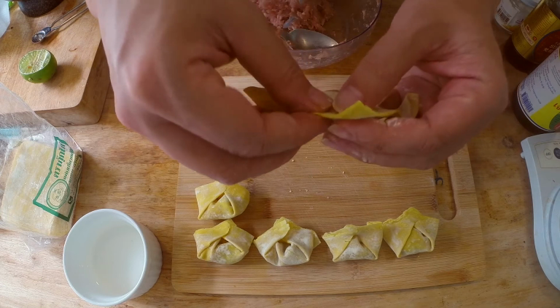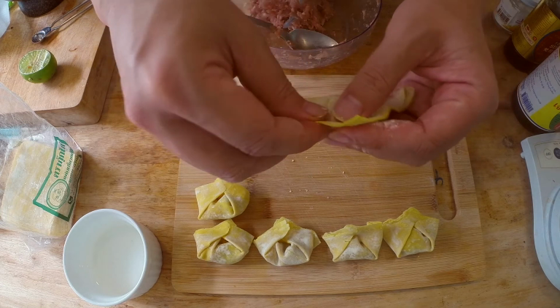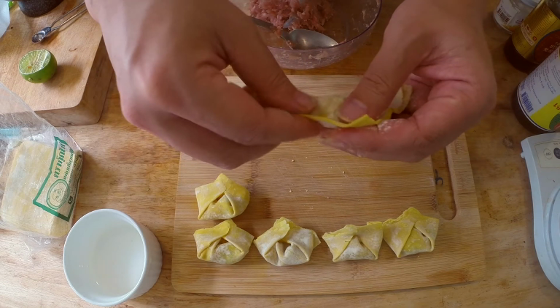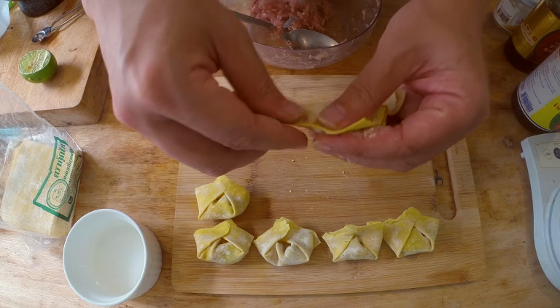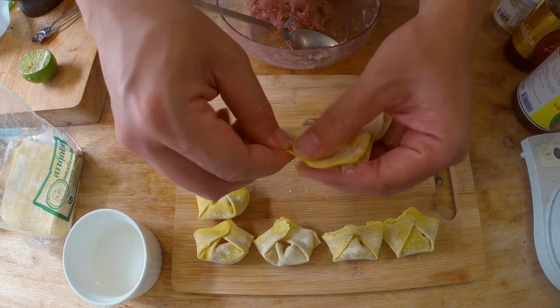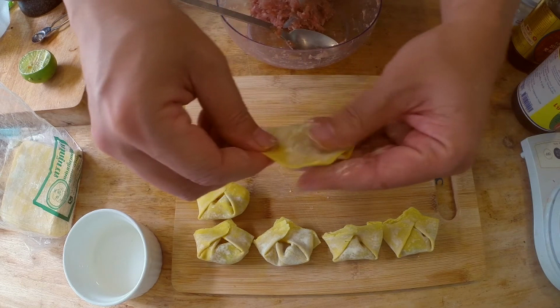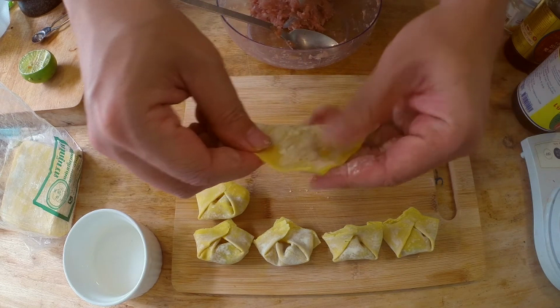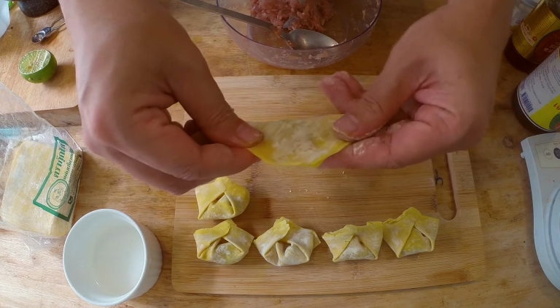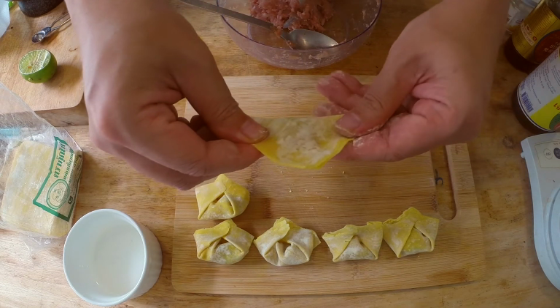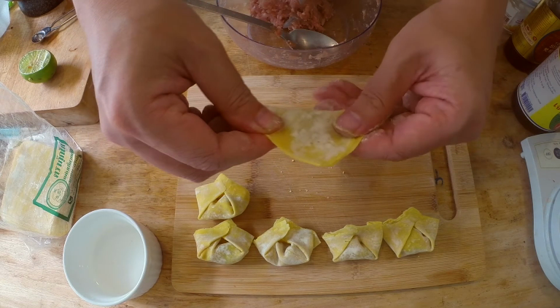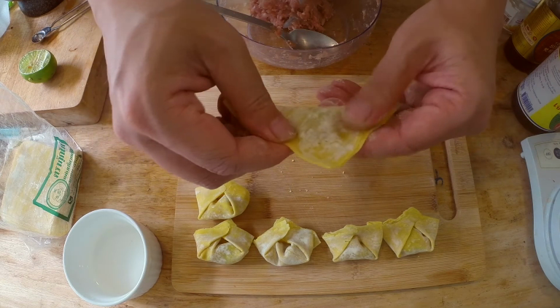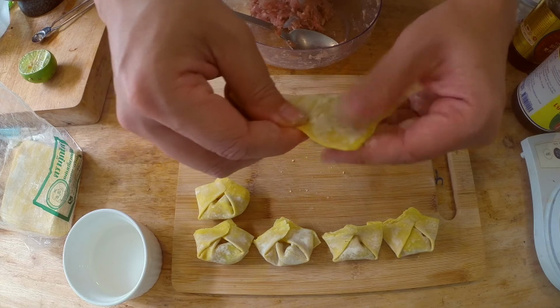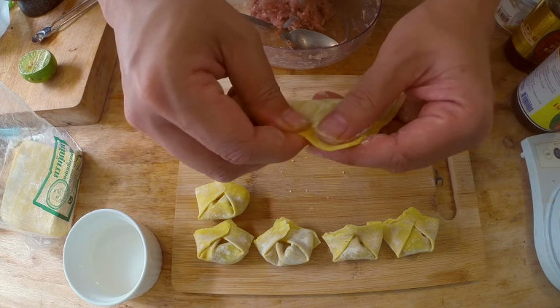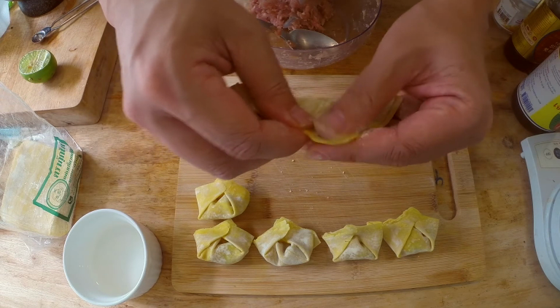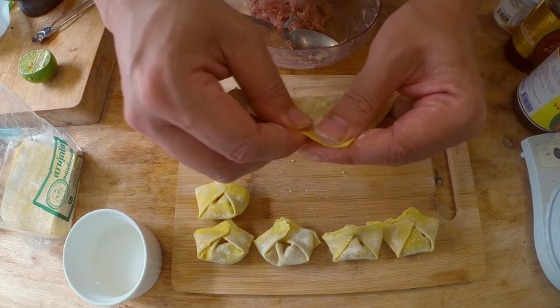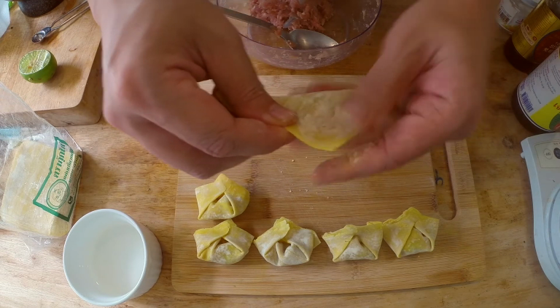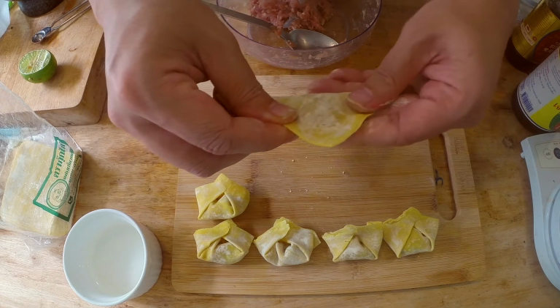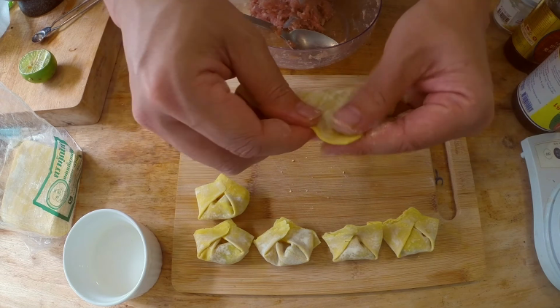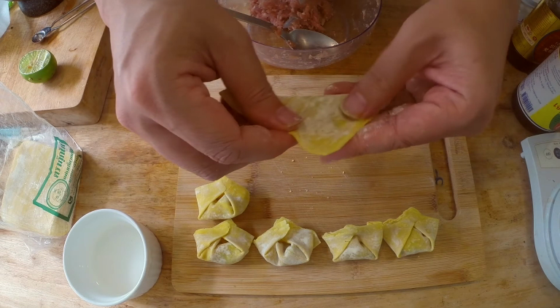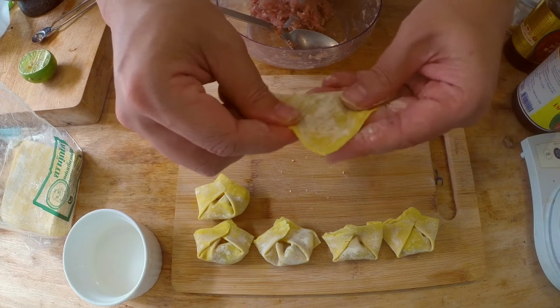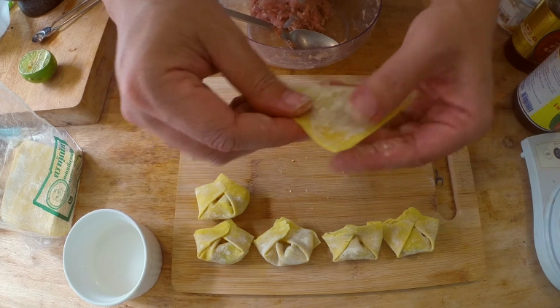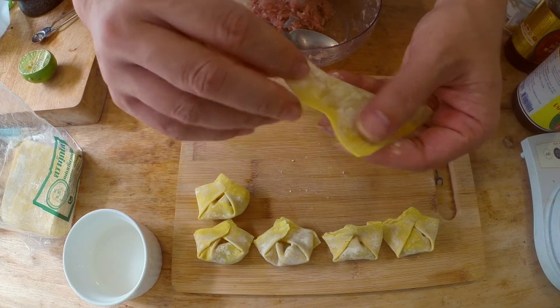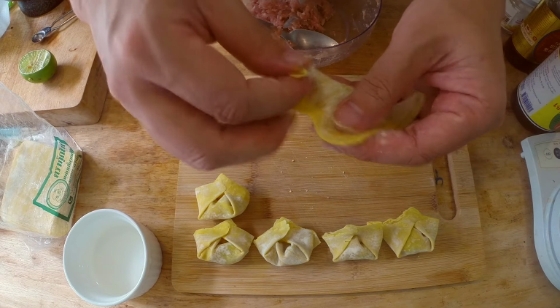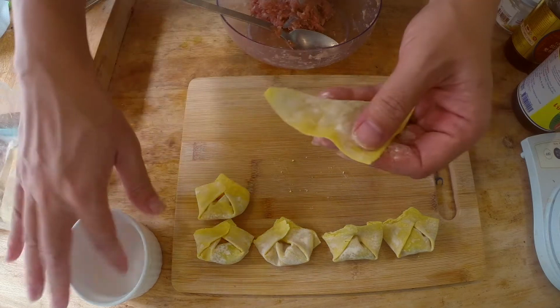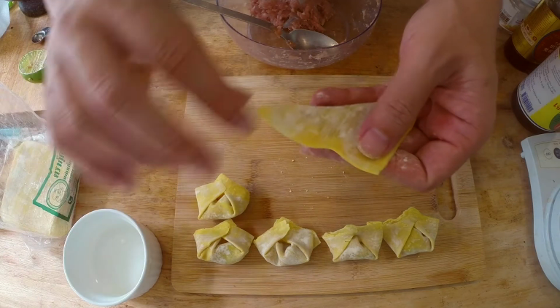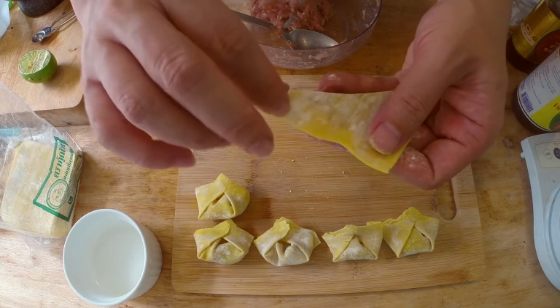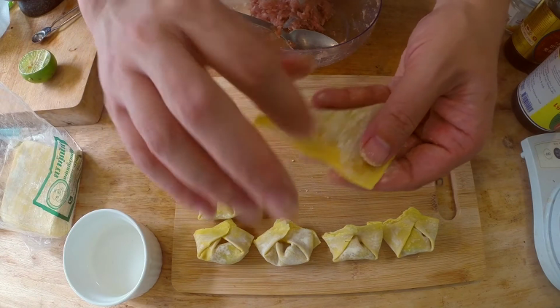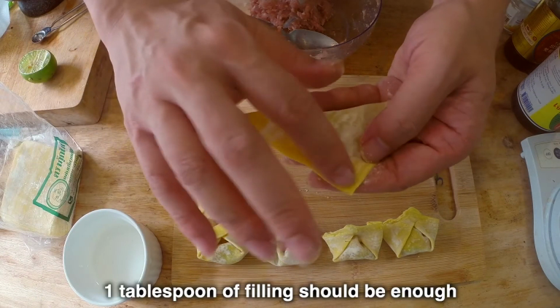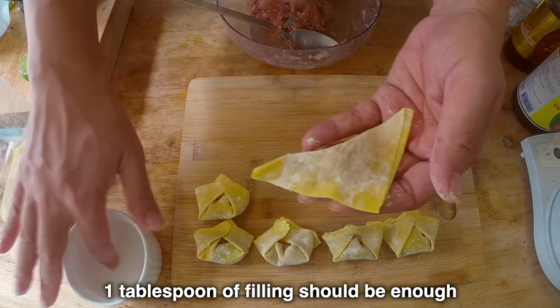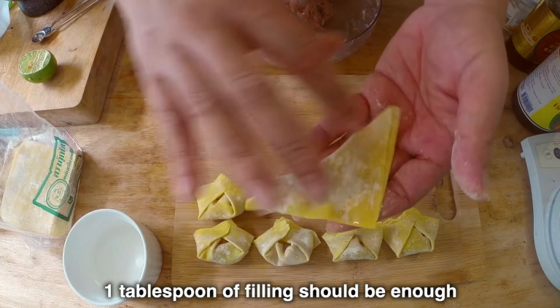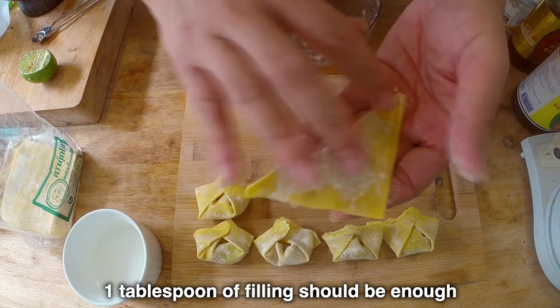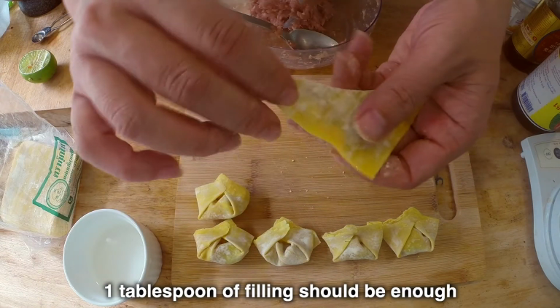Try to overcome the urge to overfill your wontons, because if you do, it's going to explode when it fries. I usually put in about just almost a tablespoon of filling, but not more than that.